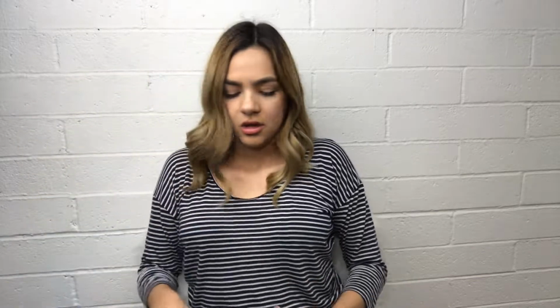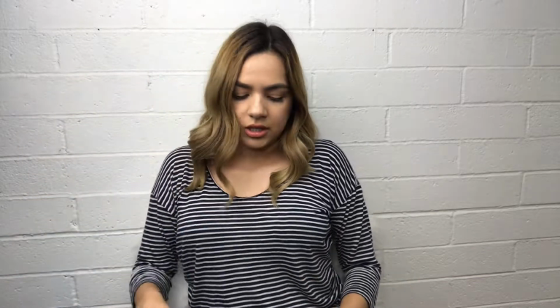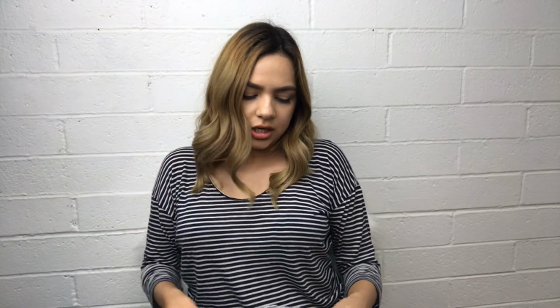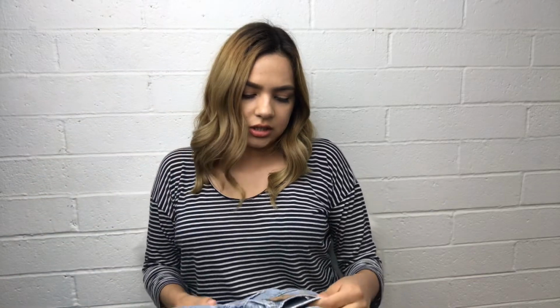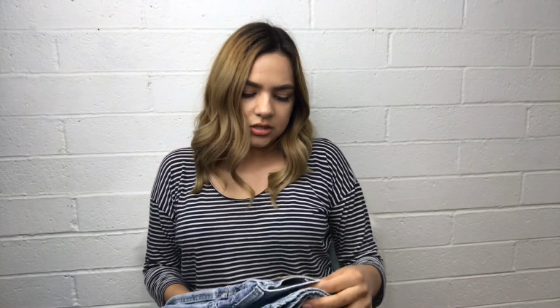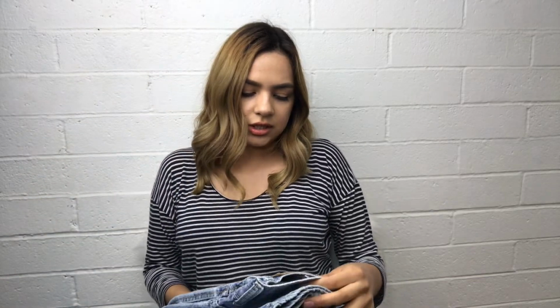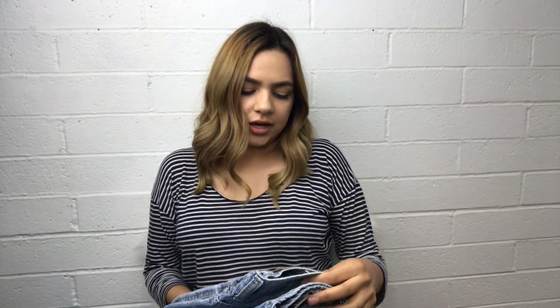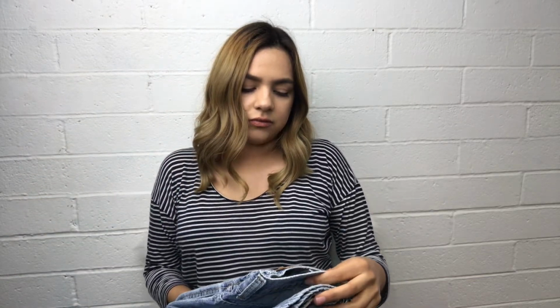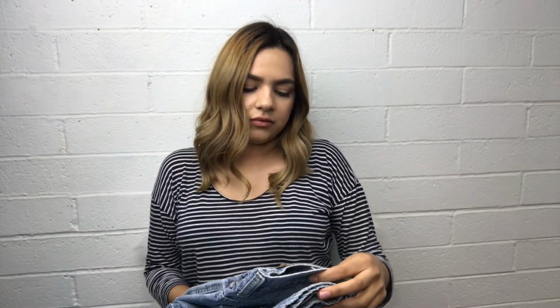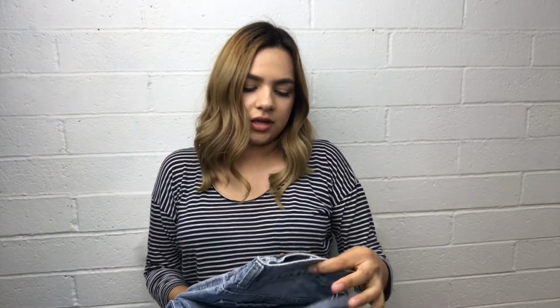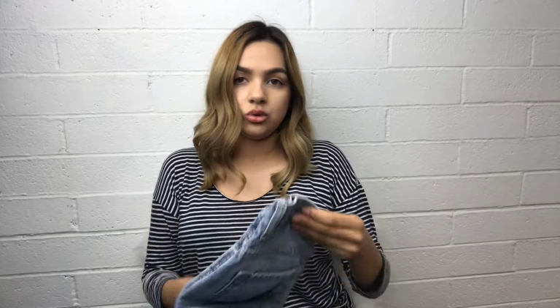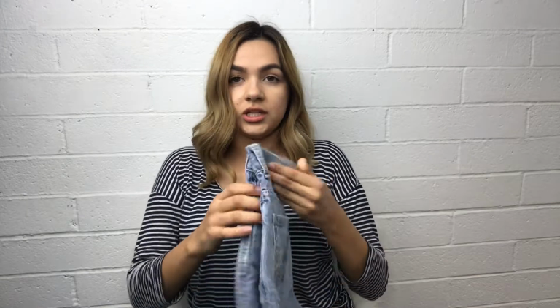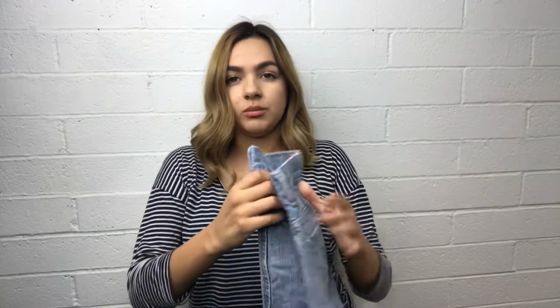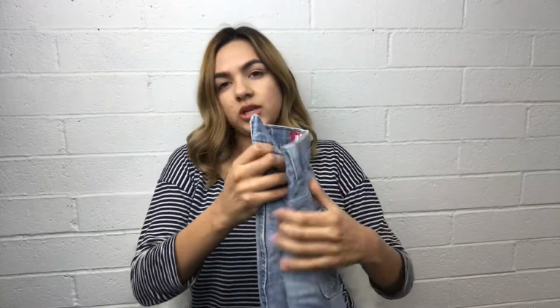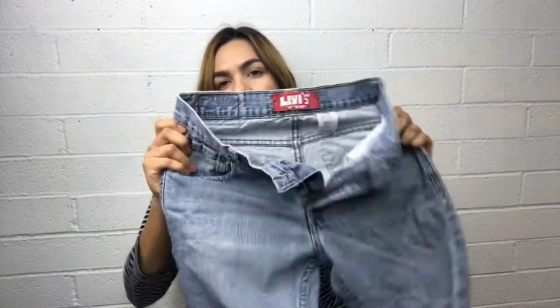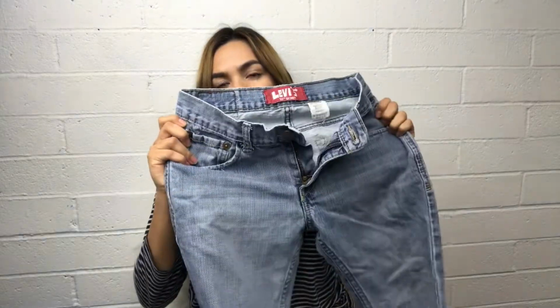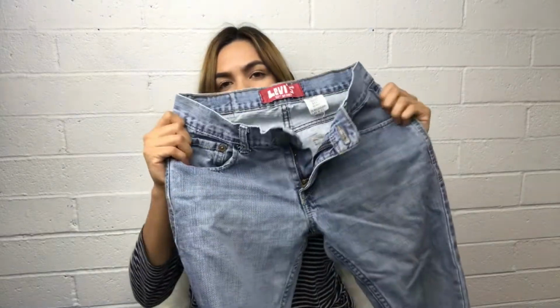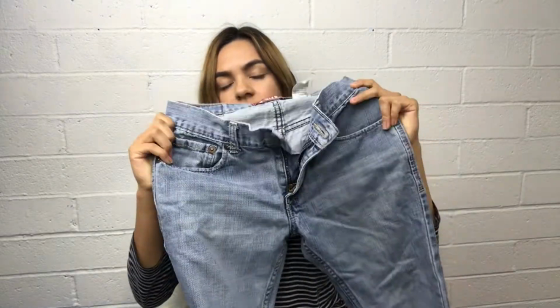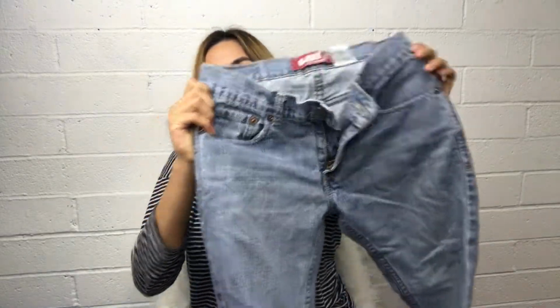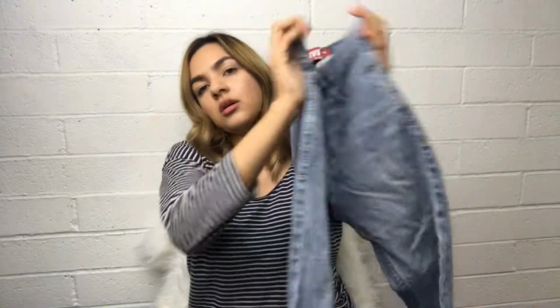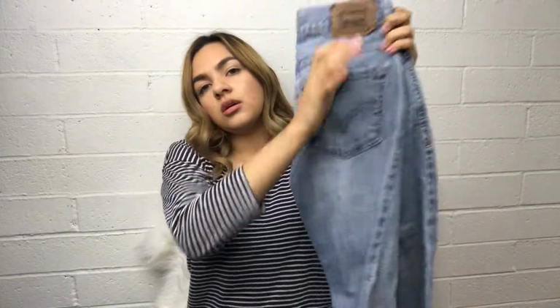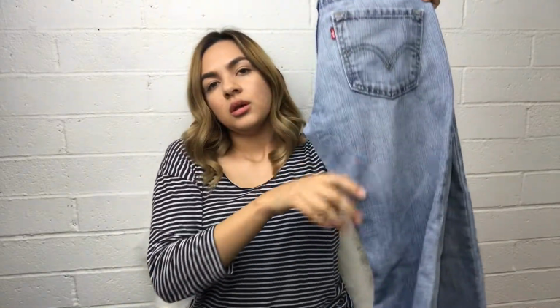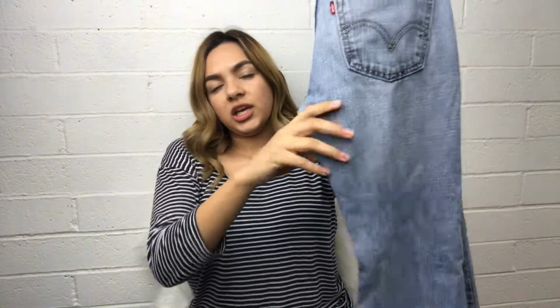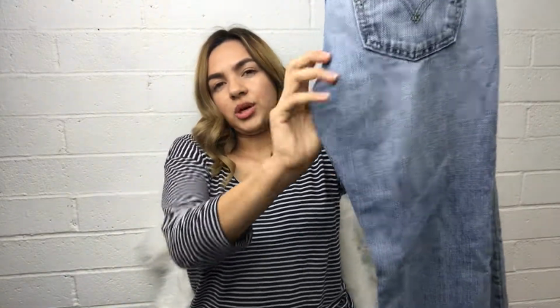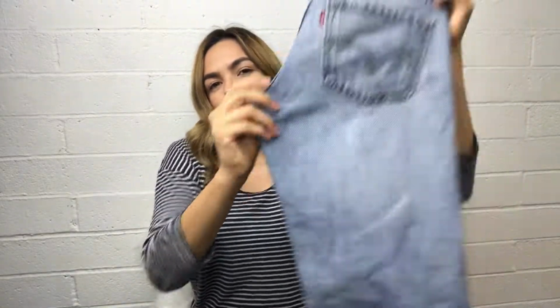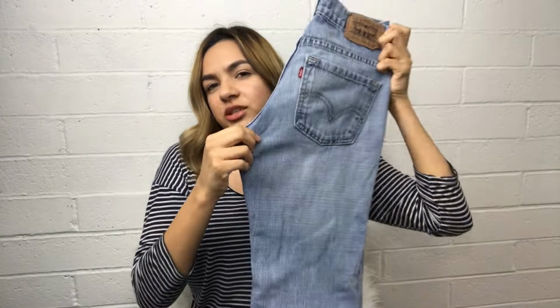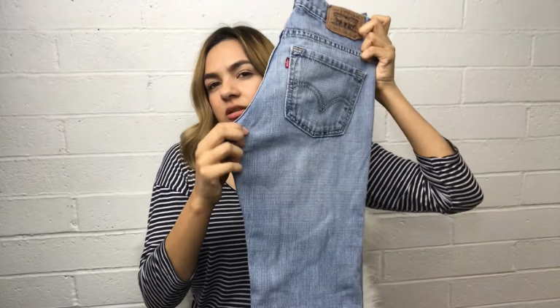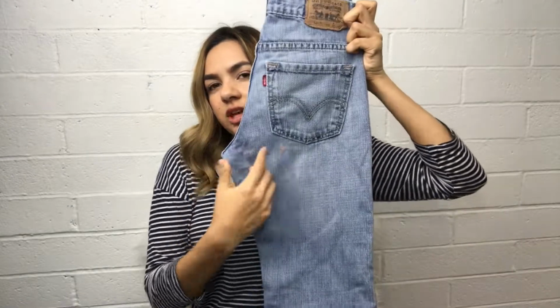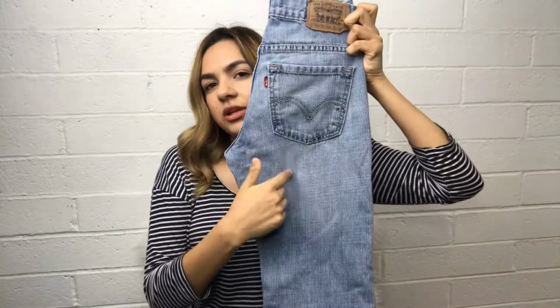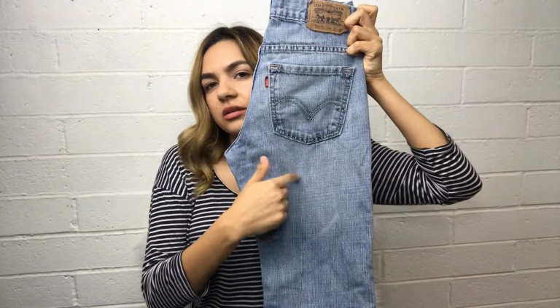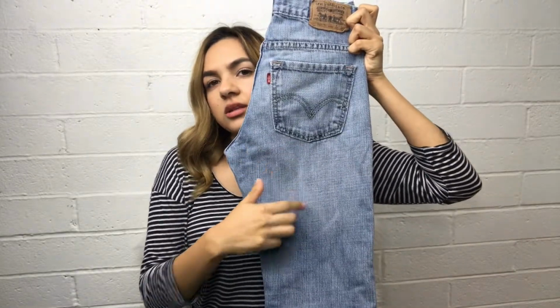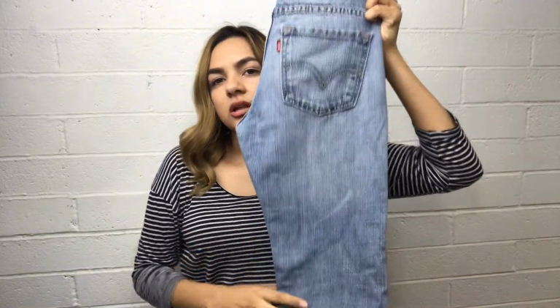Then I got these Levi's 511, 27 by 27. I'm thinking about bleaching these because I don't really like this color.